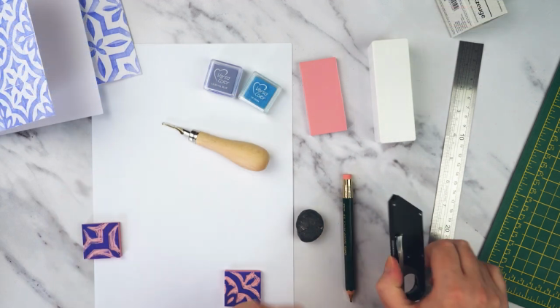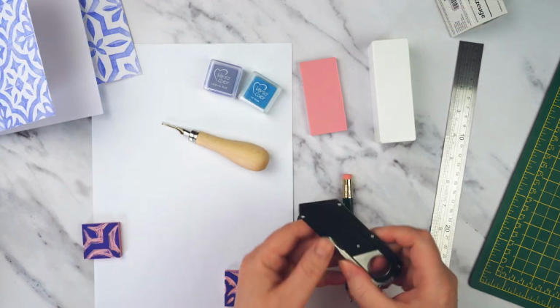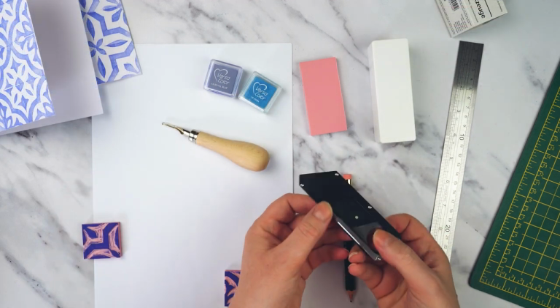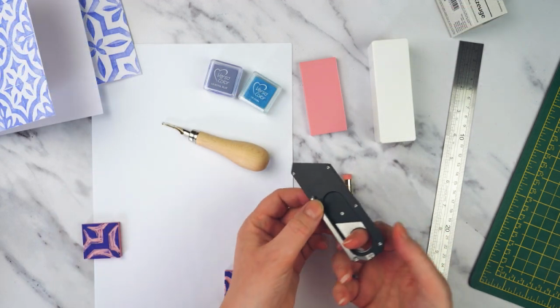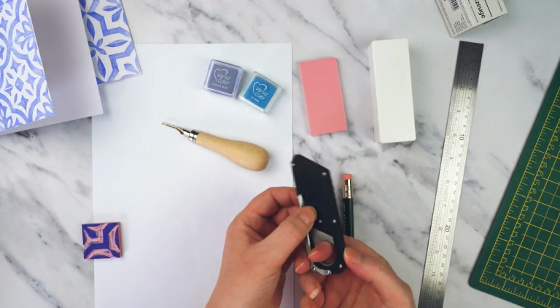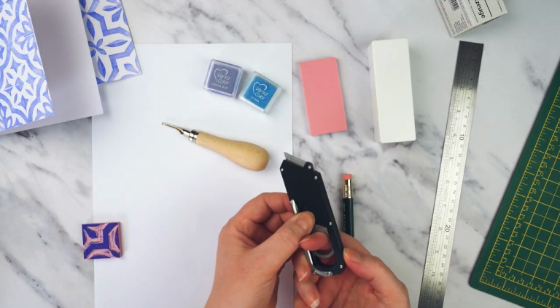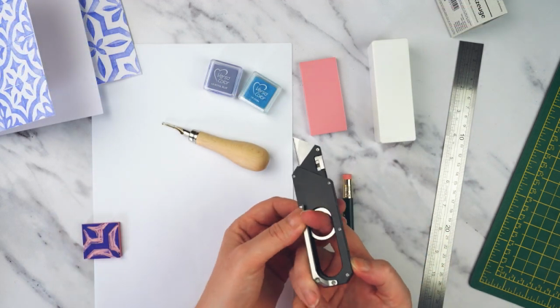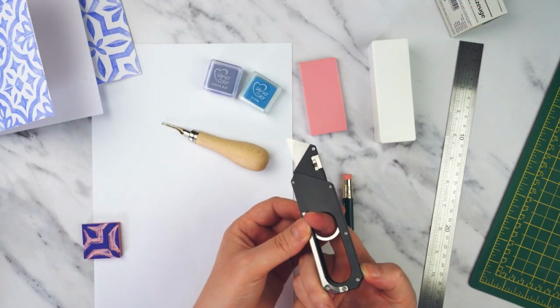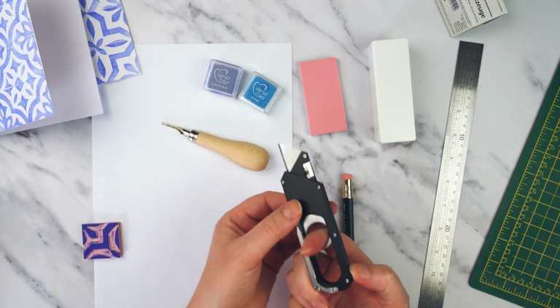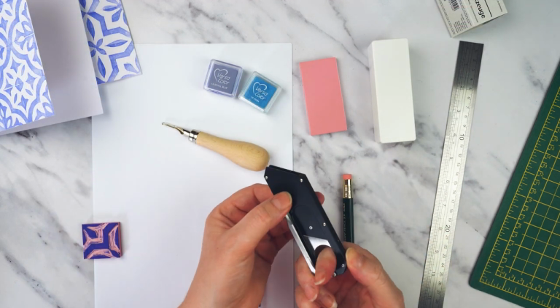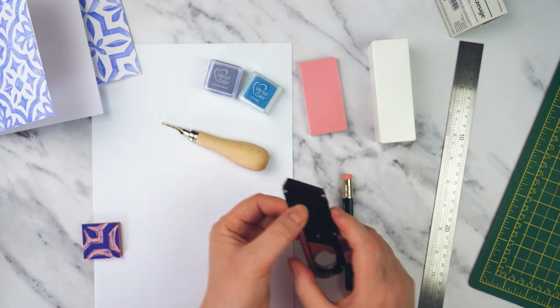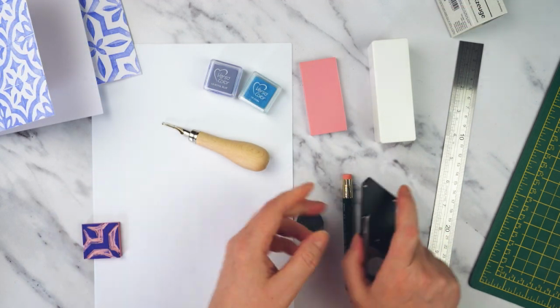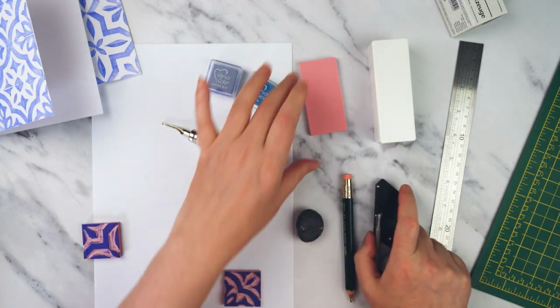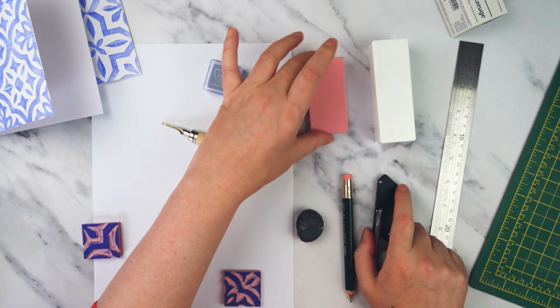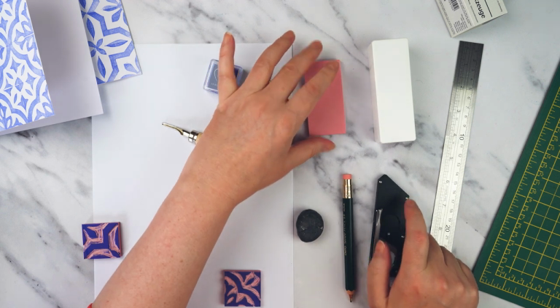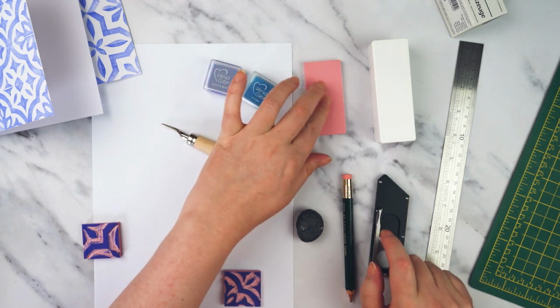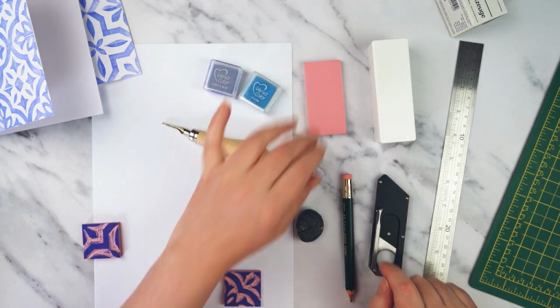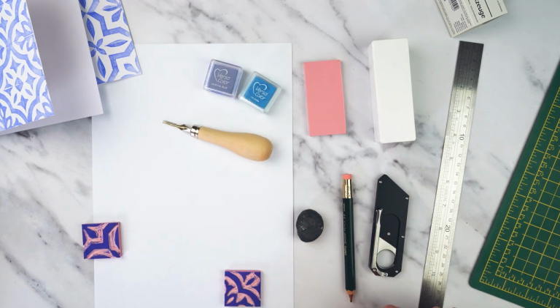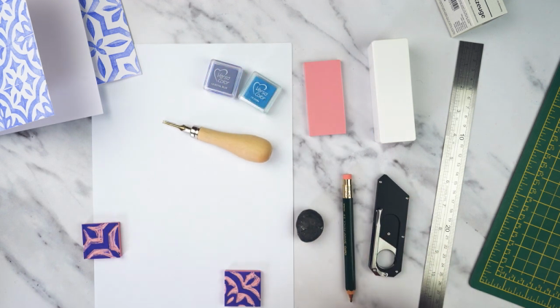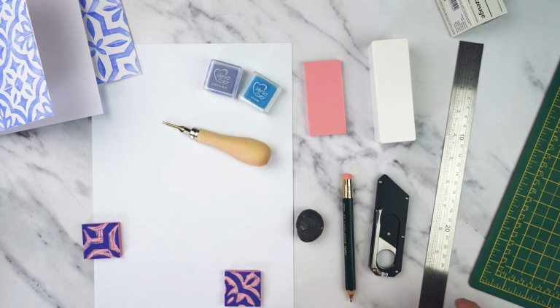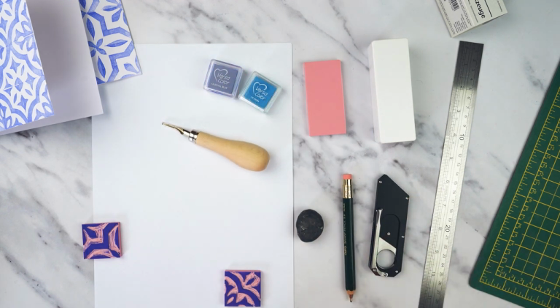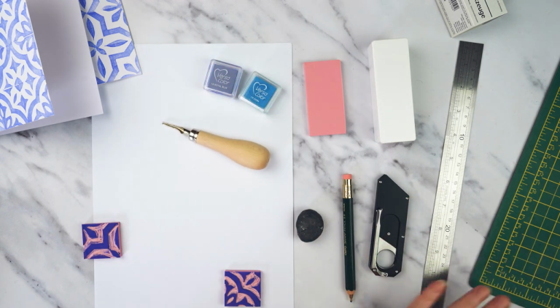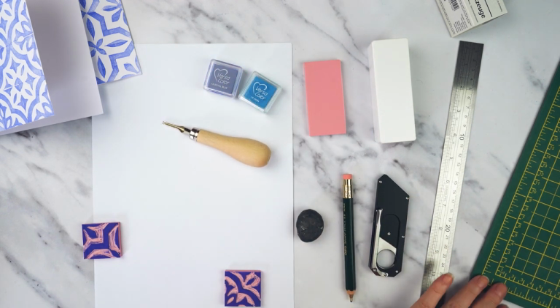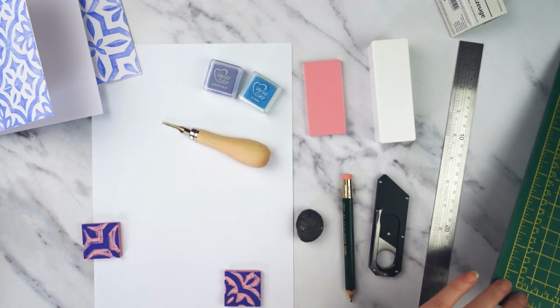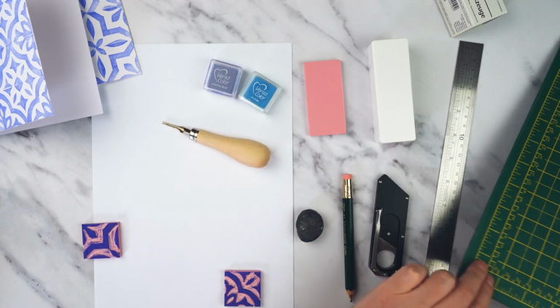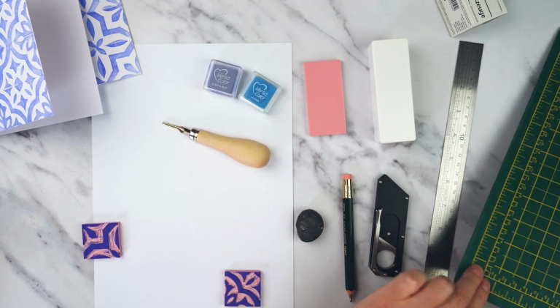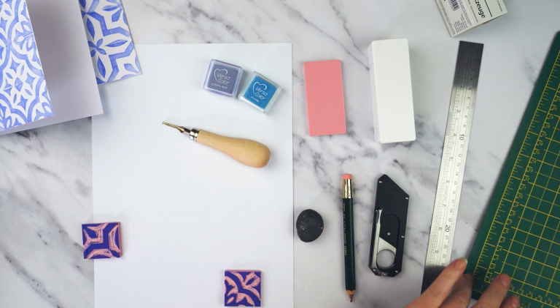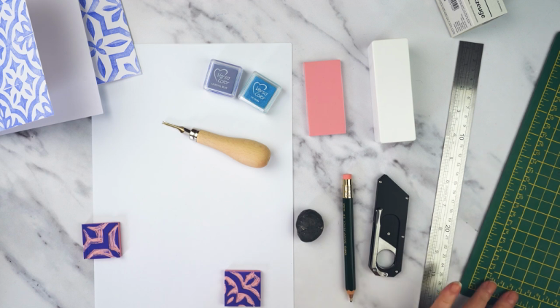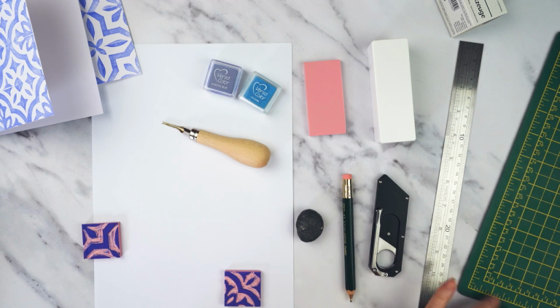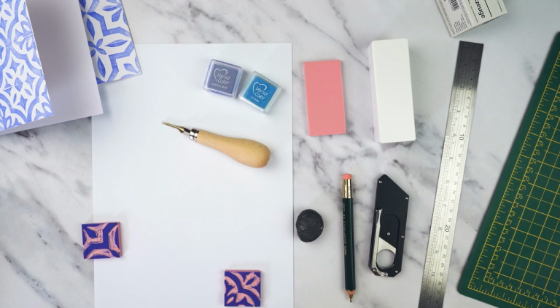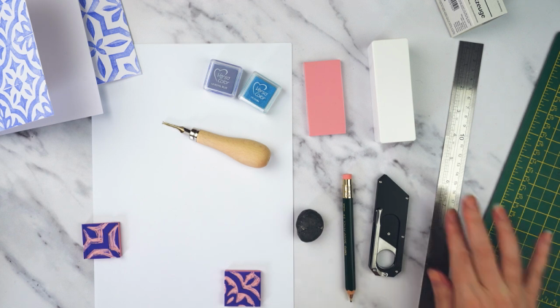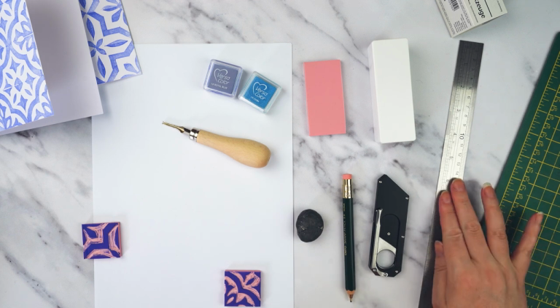I've also got a knife which I'm going to use just to cut my block down to size, and a cutting mat just to make that a little bit safer, and a ruler.